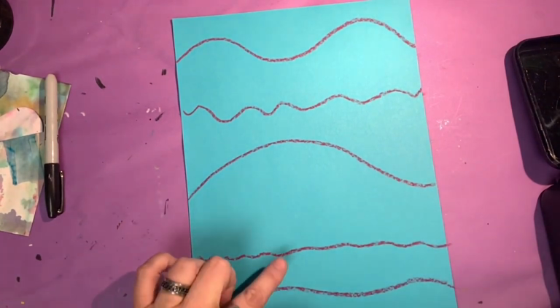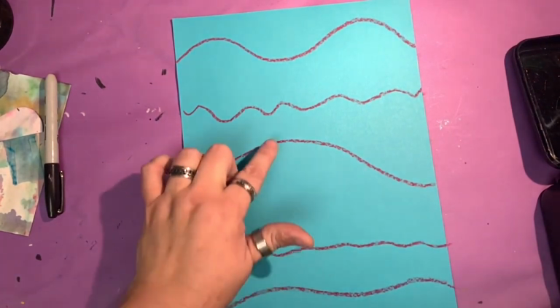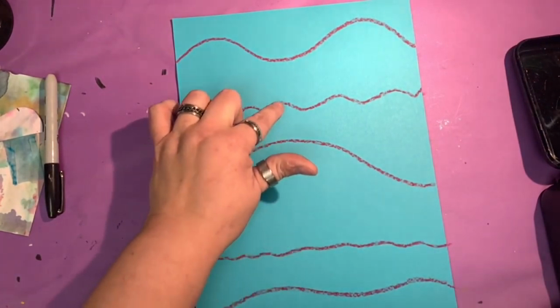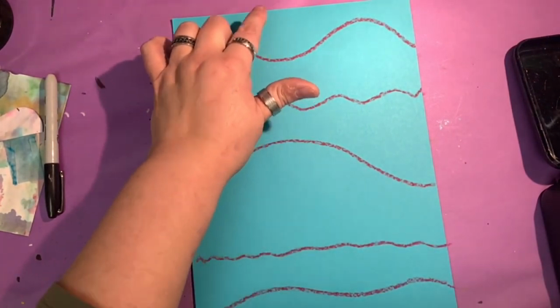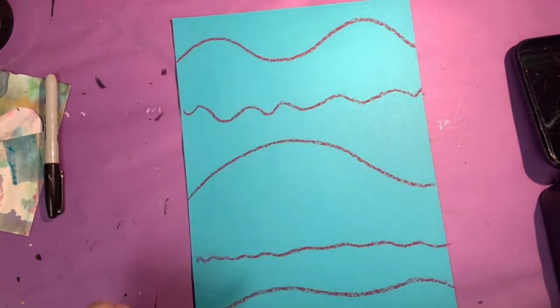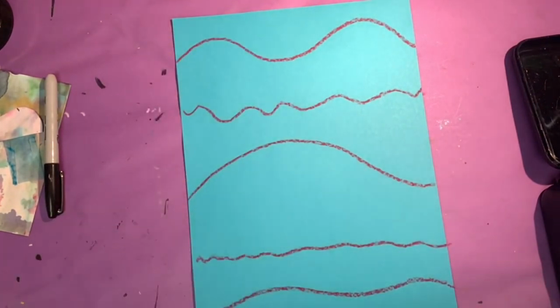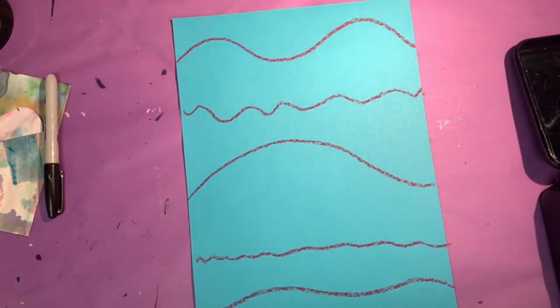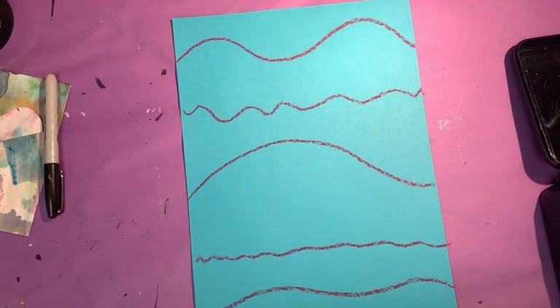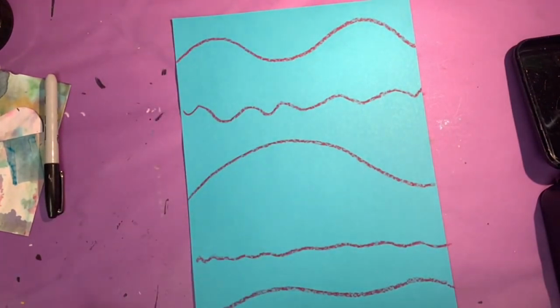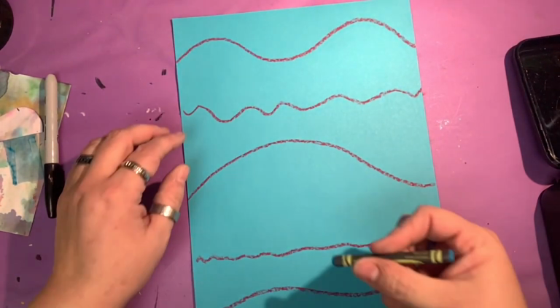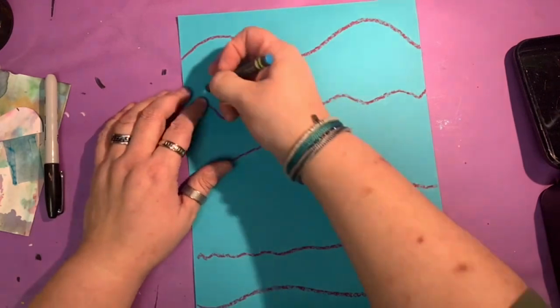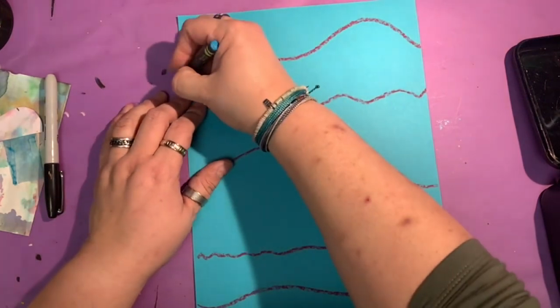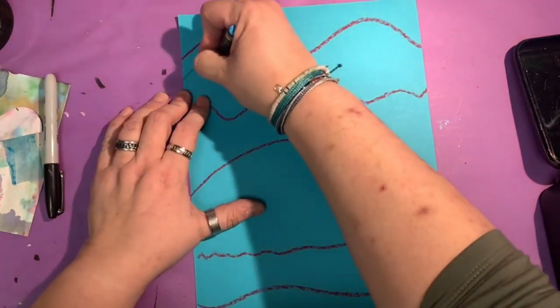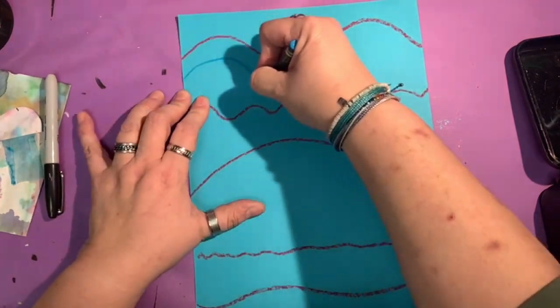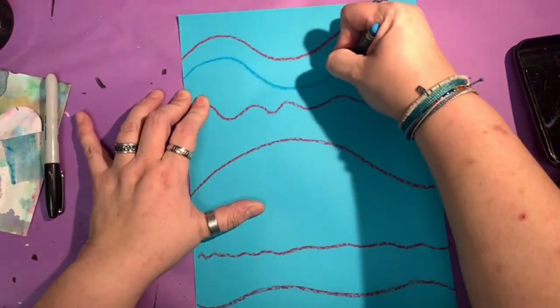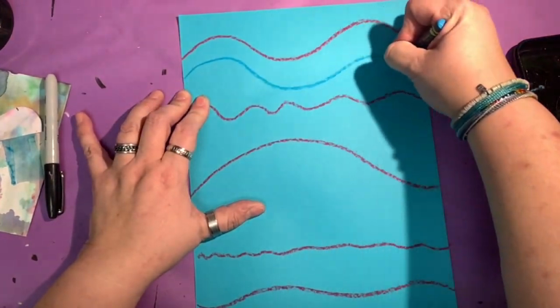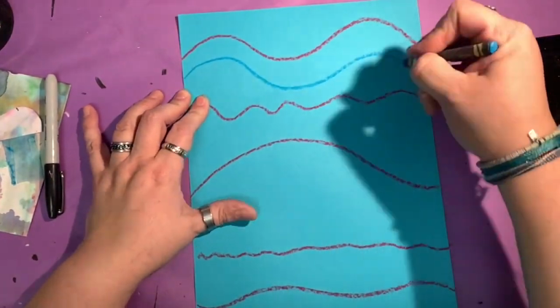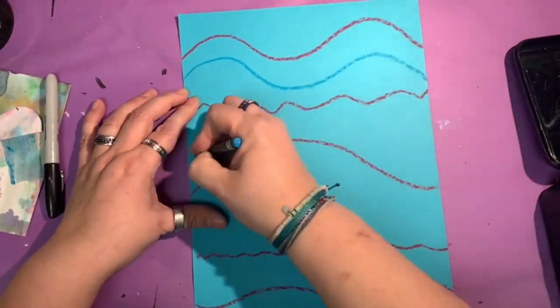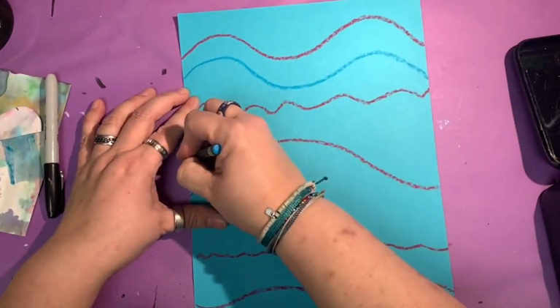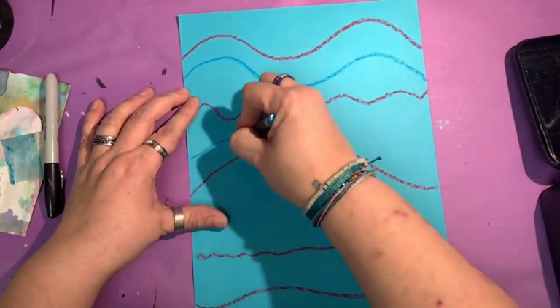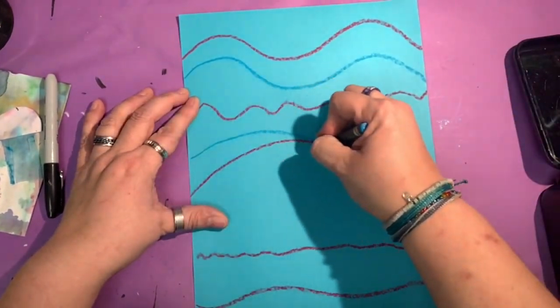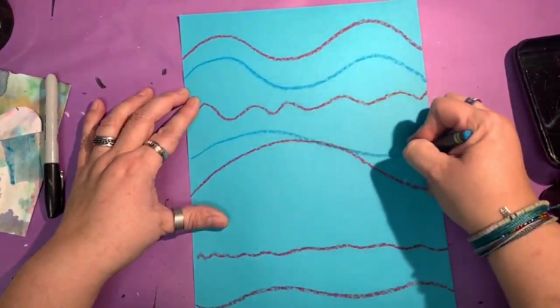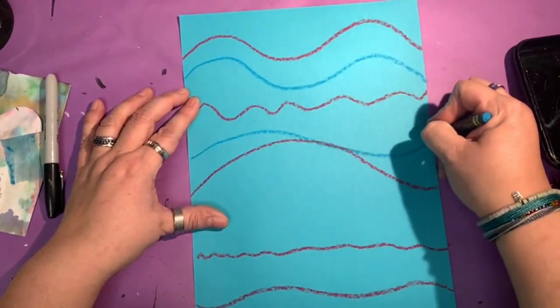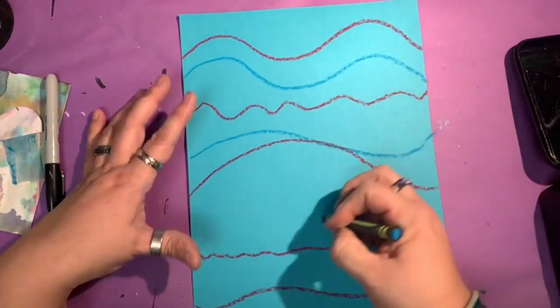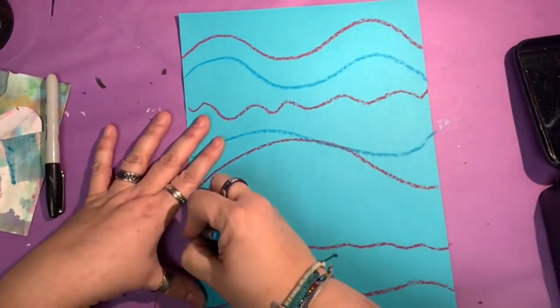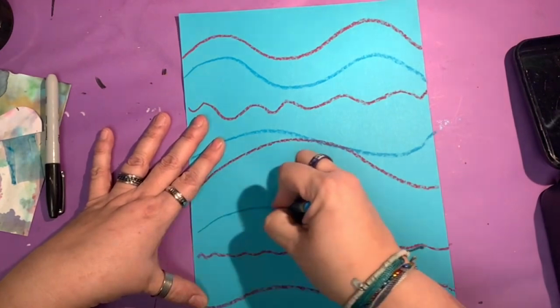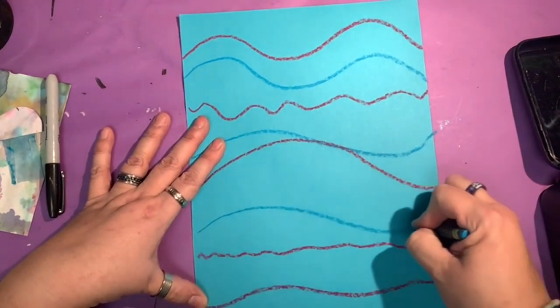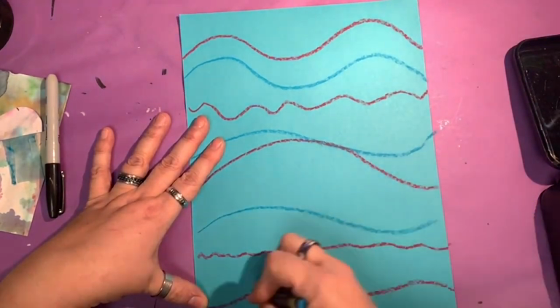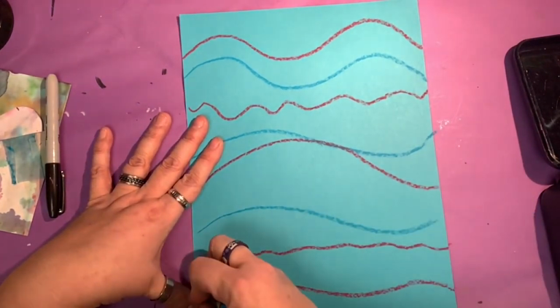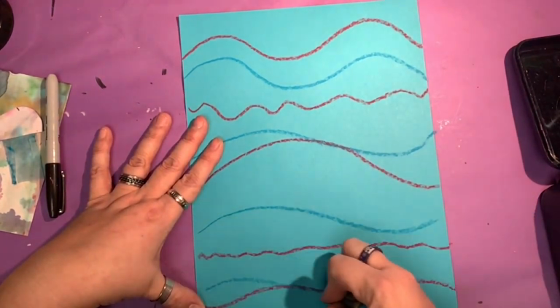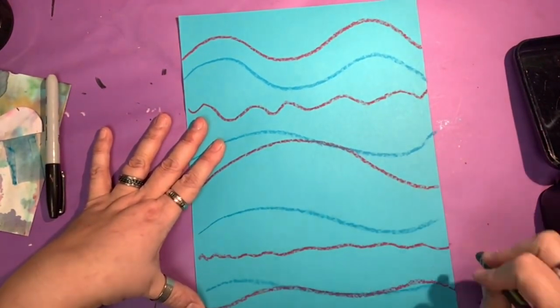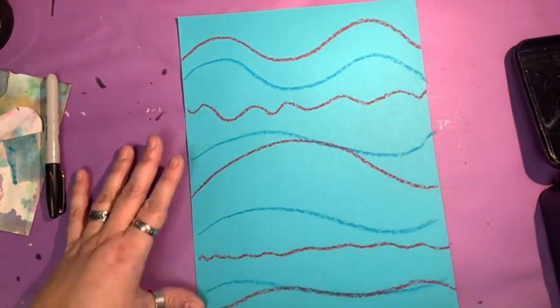One, two, three, four, five lines. Take another color and do a second set of lines. You only have to put three or four on this one. We're creating our ocean waves.